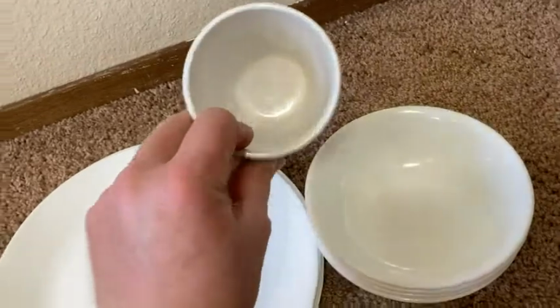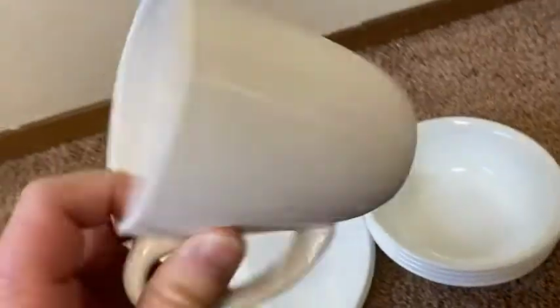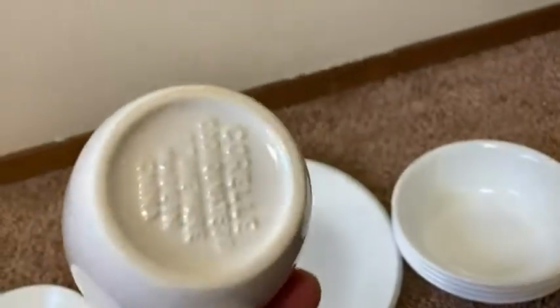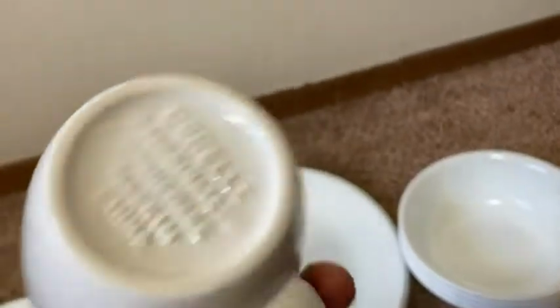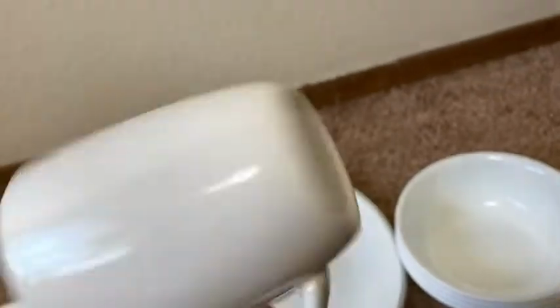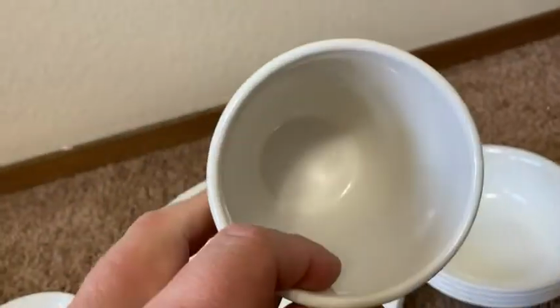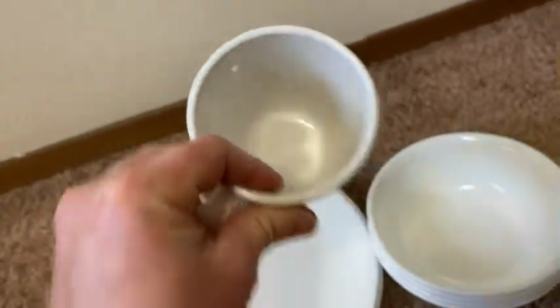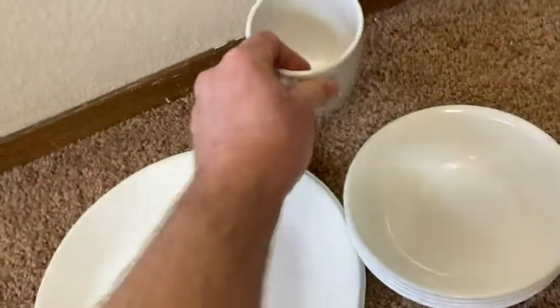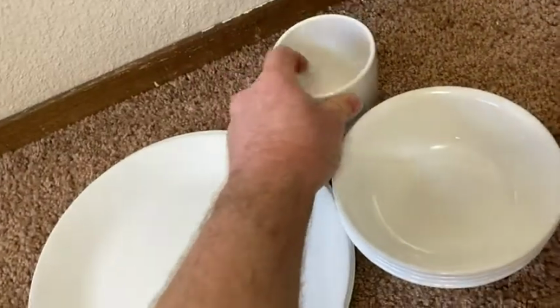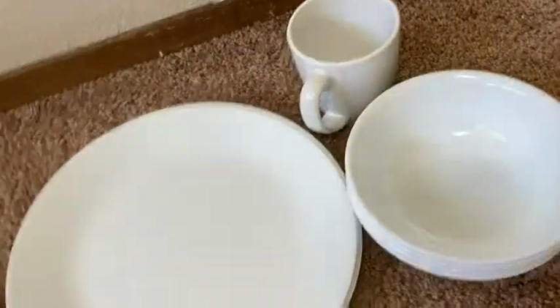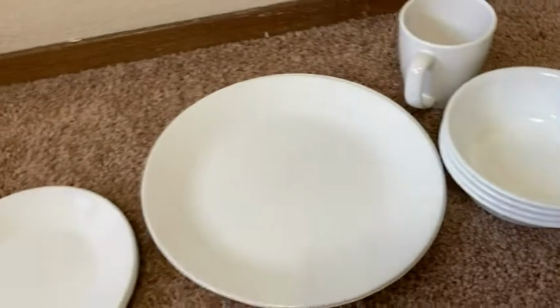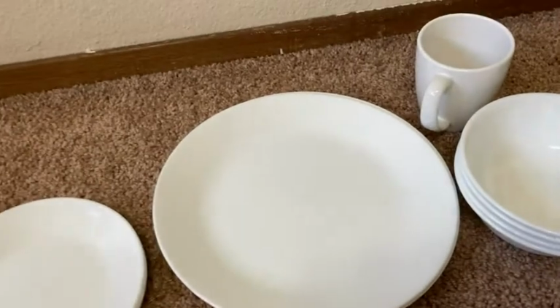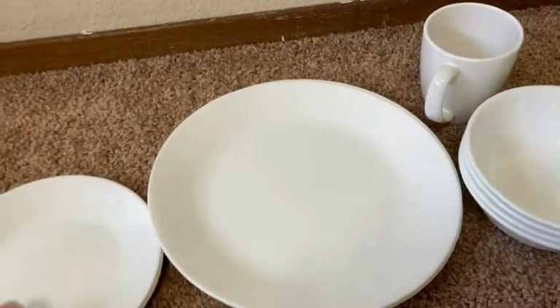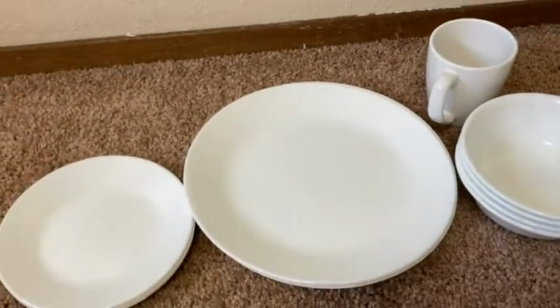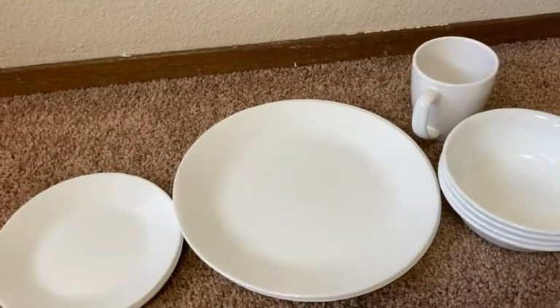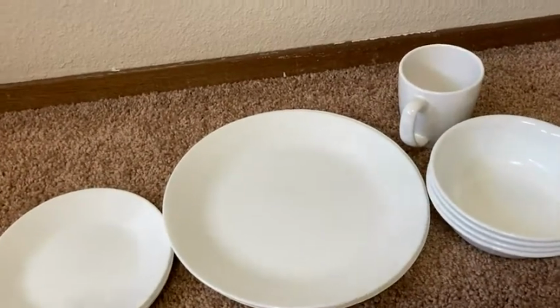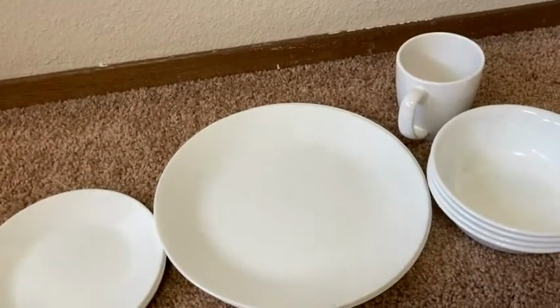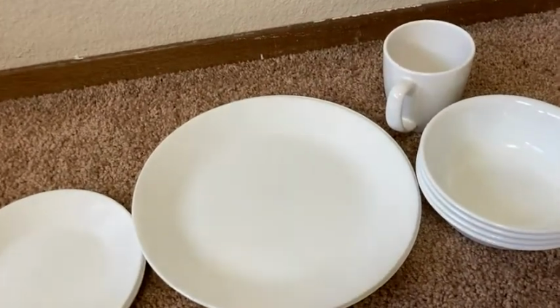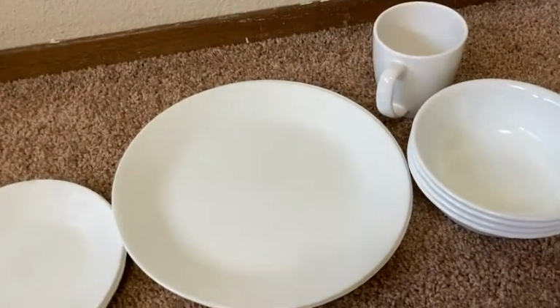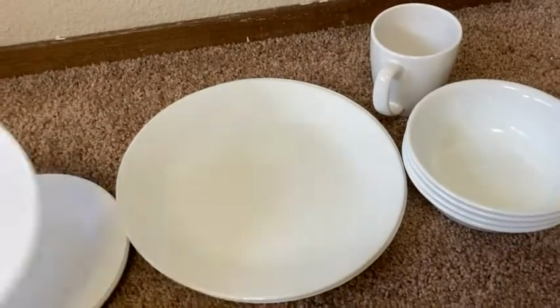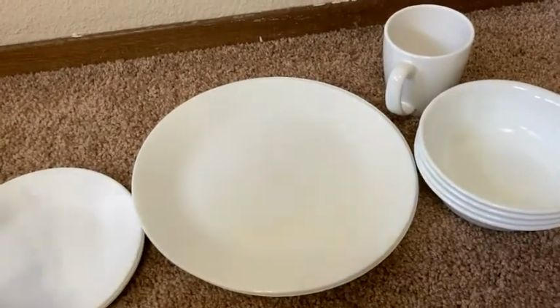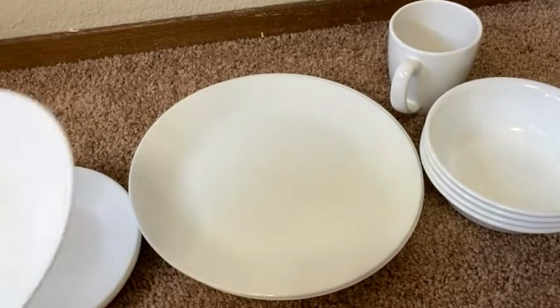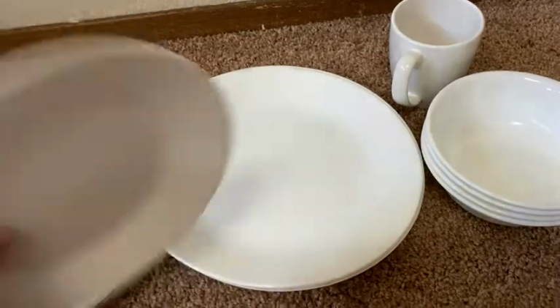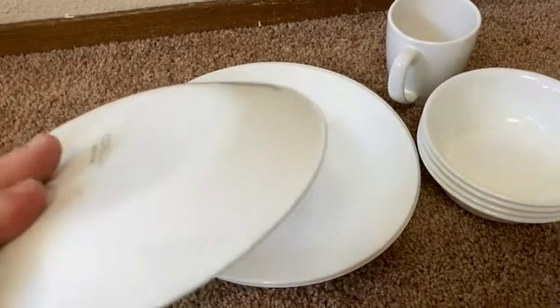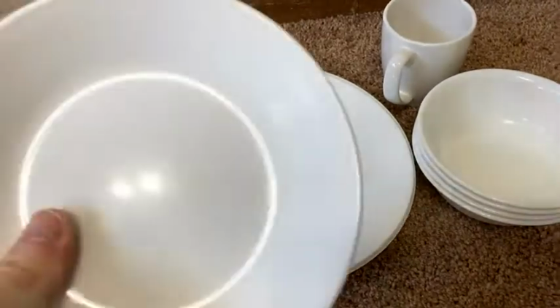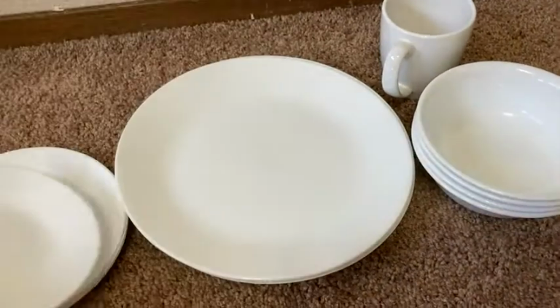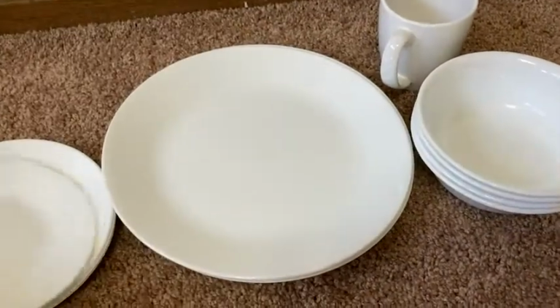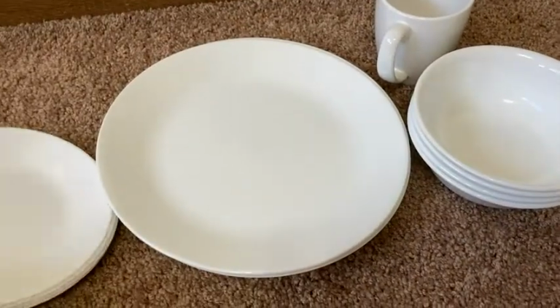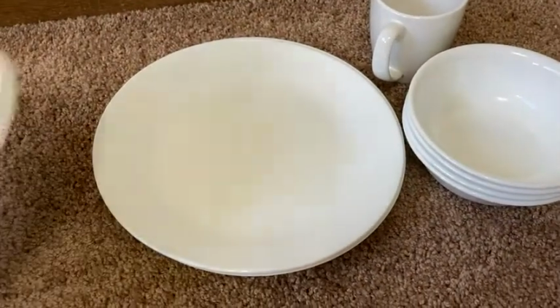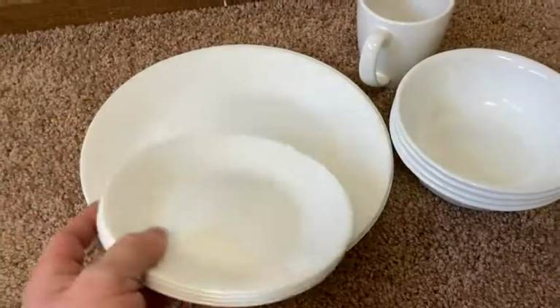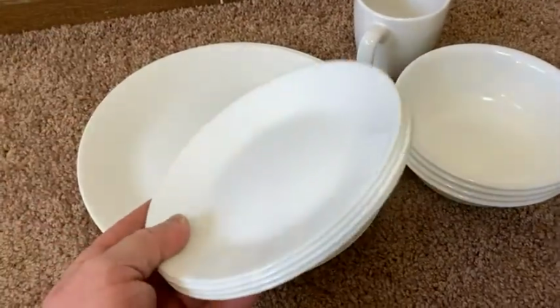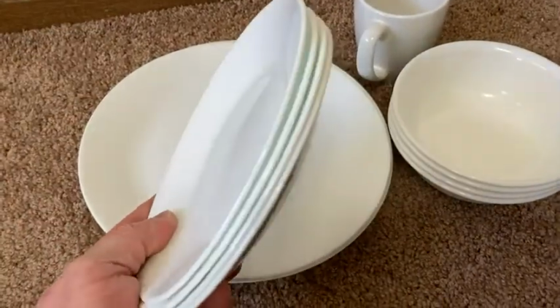And then here we have a cup by Corelle. These are practically unbreakable. The thing with Corelle is that they're chip-free, they're break-free. I mean, you can break them, but they're not going to chip and break on you like normal dishes. They're really good quality.